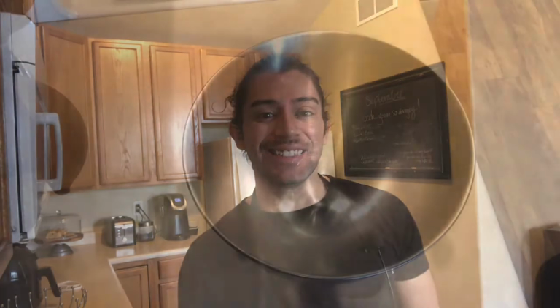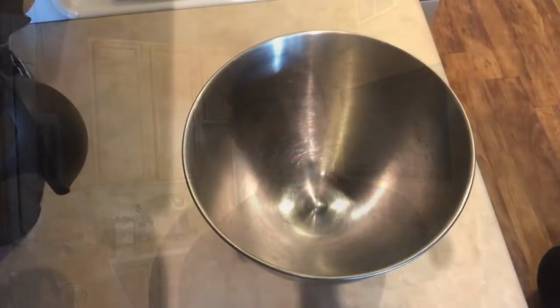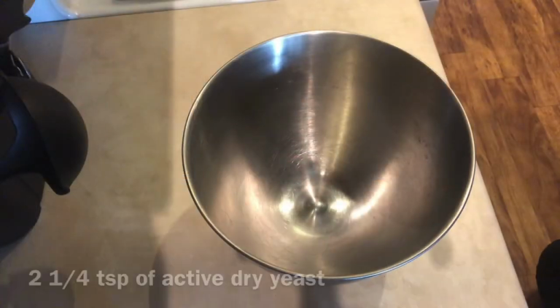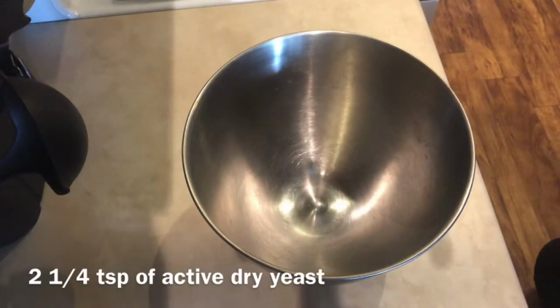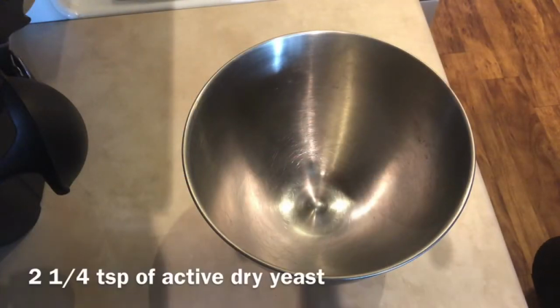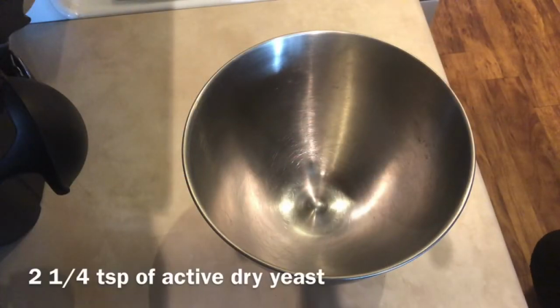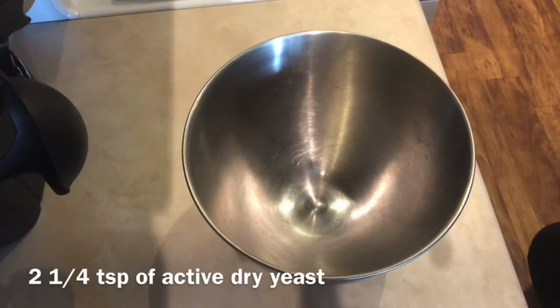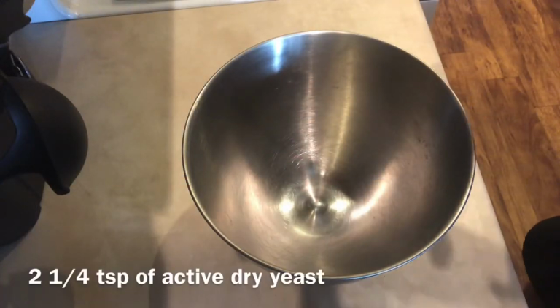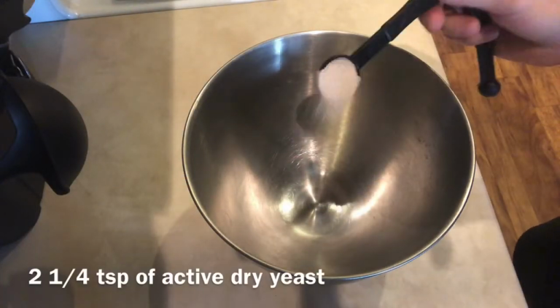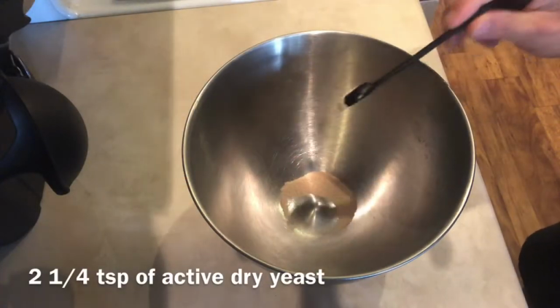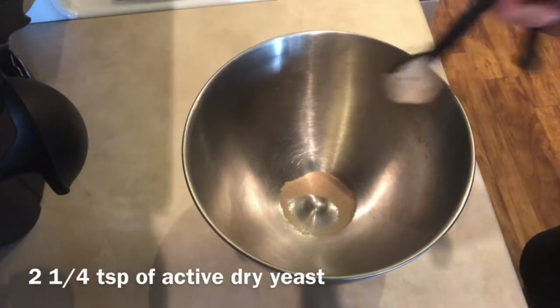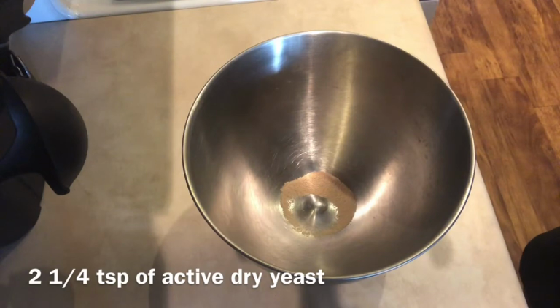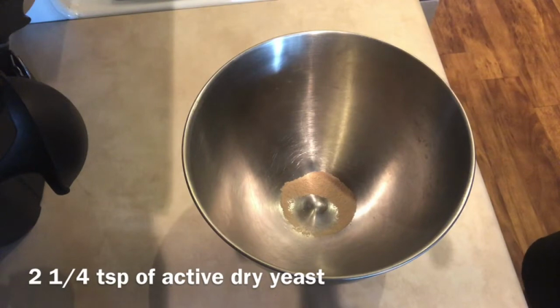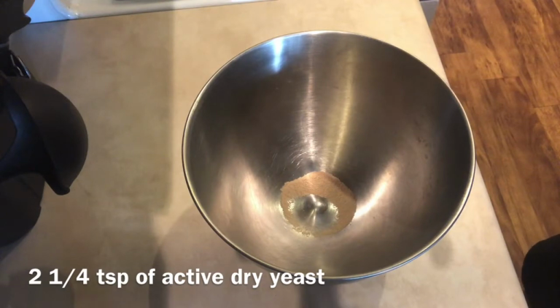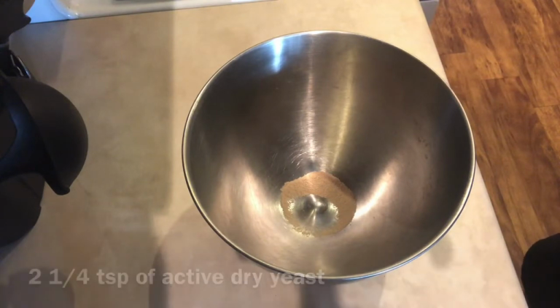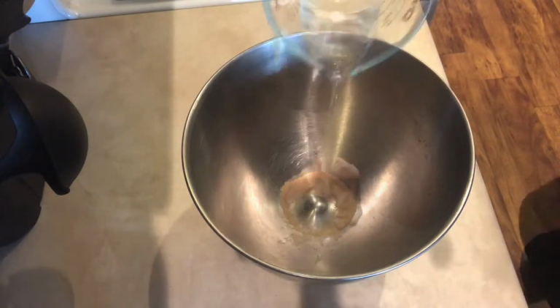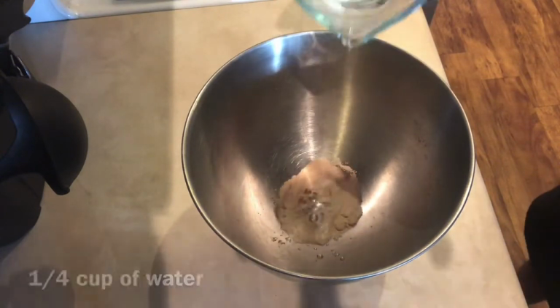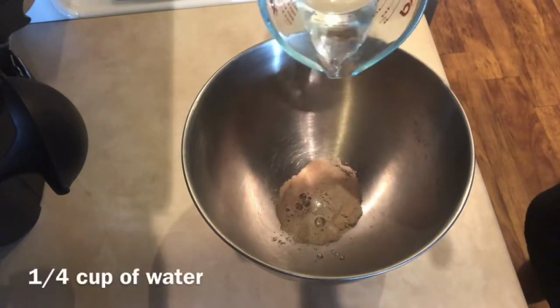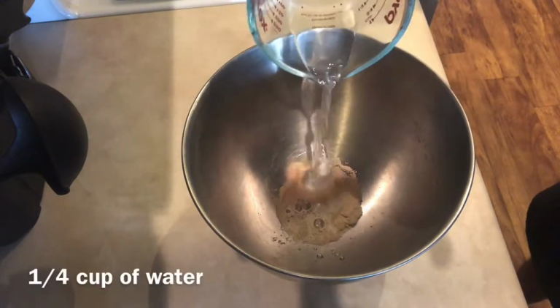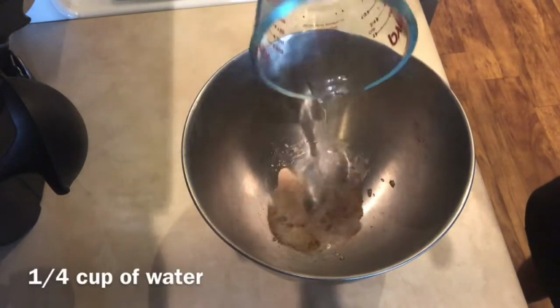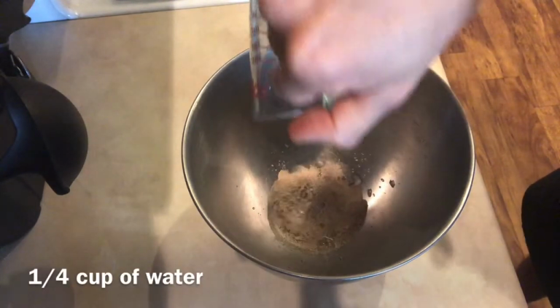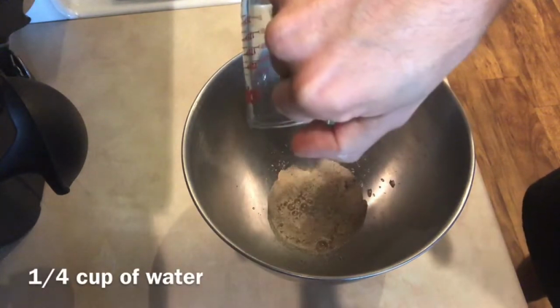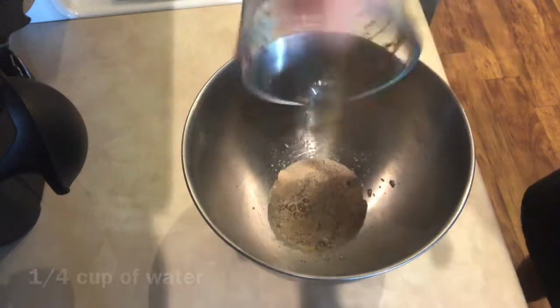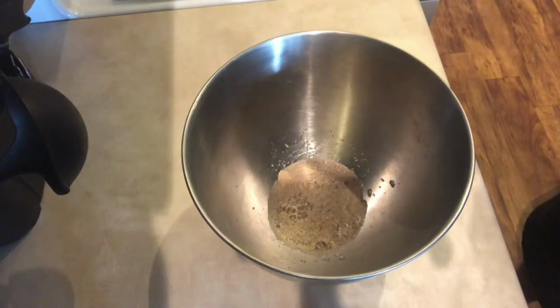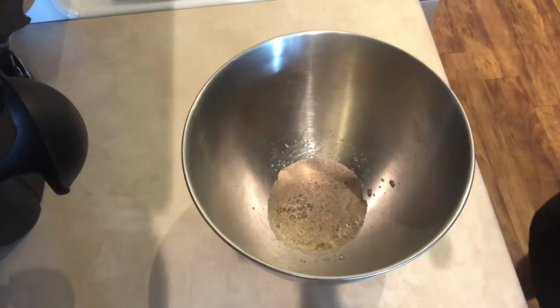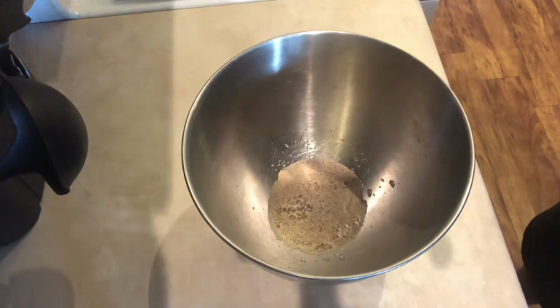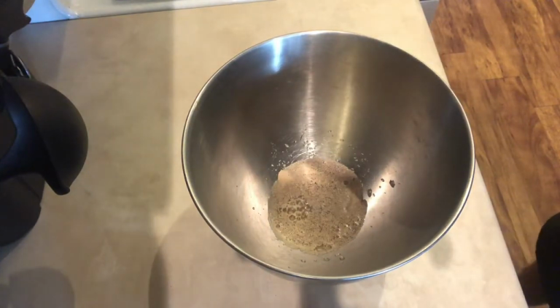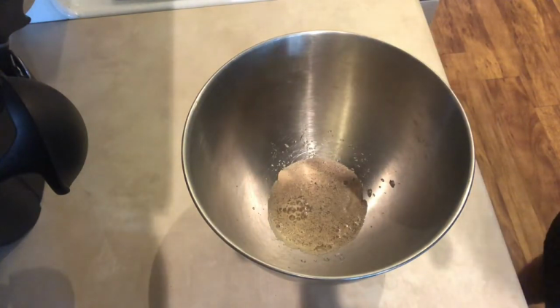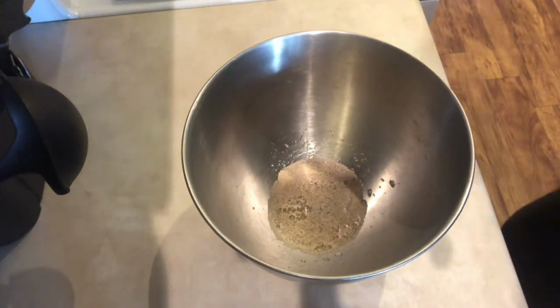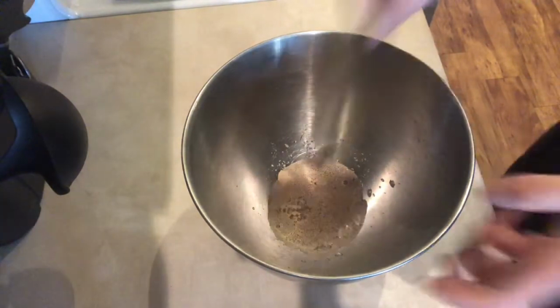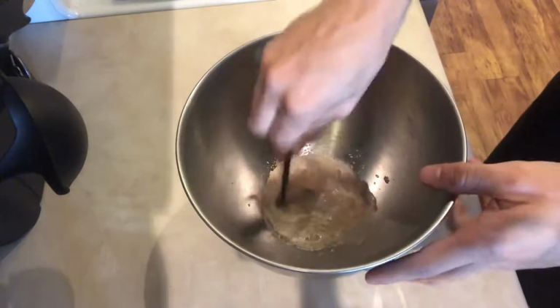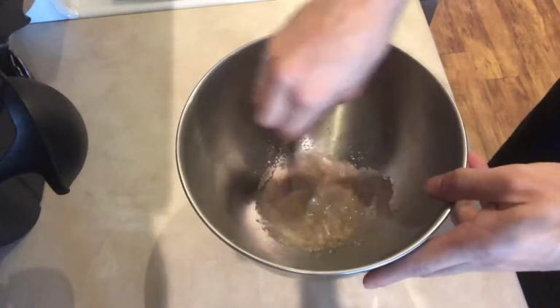In my bowl, I will start by adding two and a quarter teaspoons of active dry yeast and a quarter cup of water. I'm just going to let that sit for a few minutes.